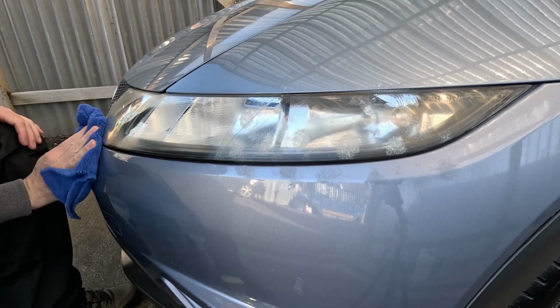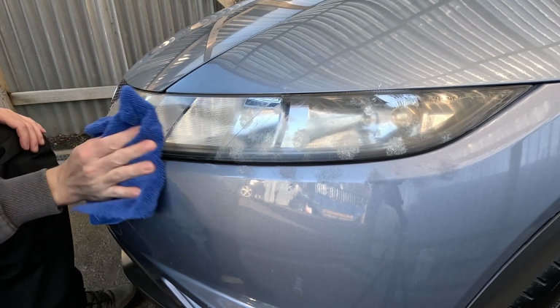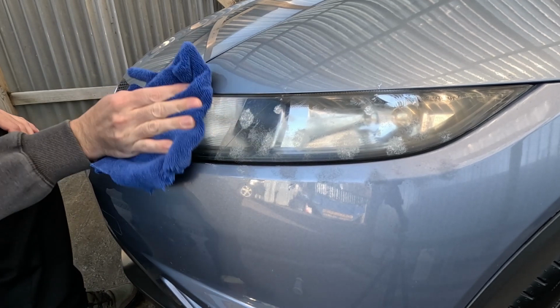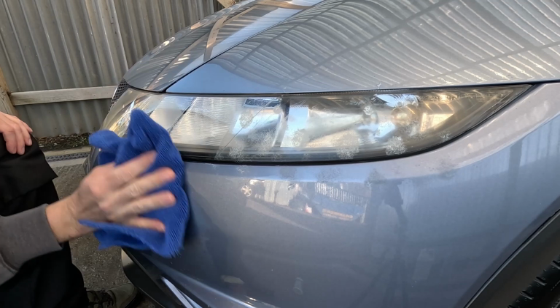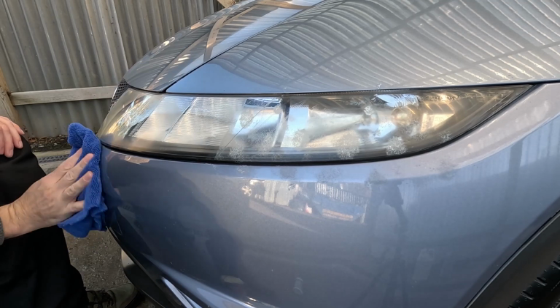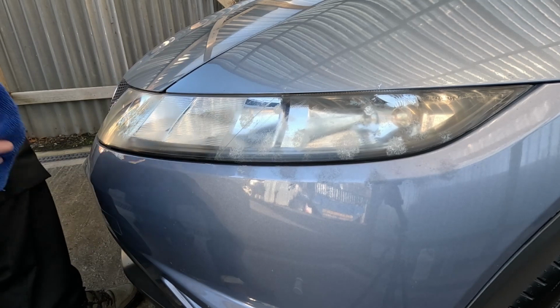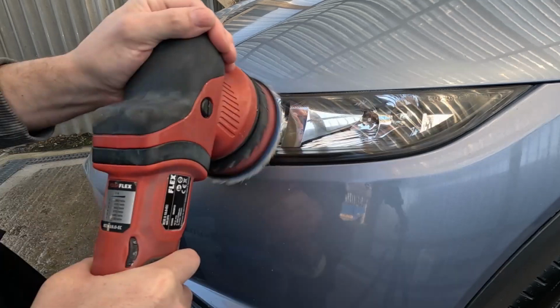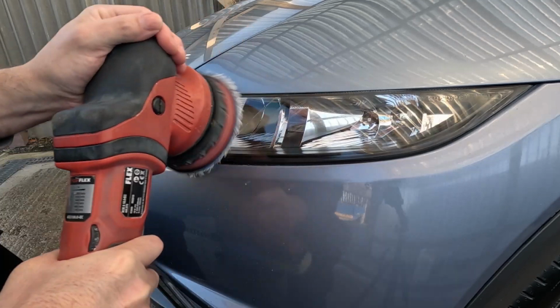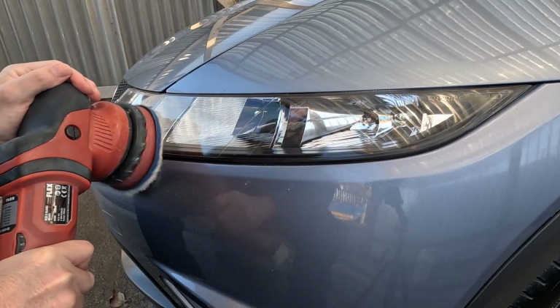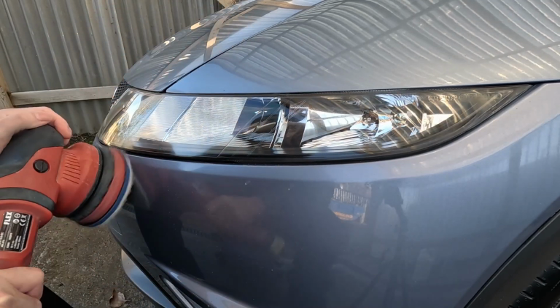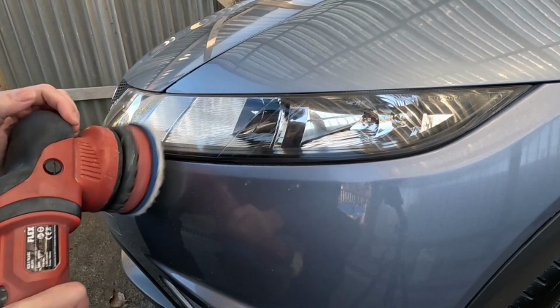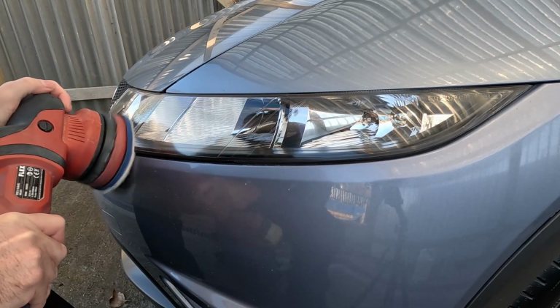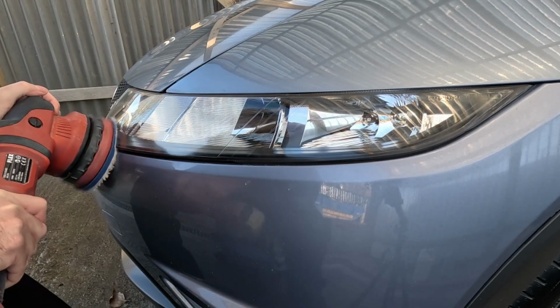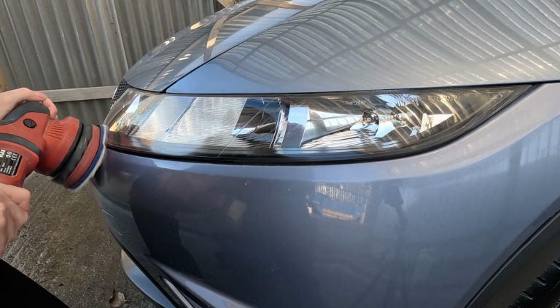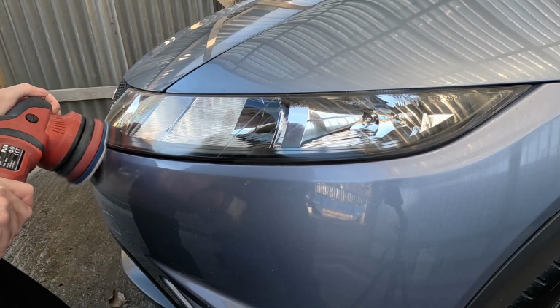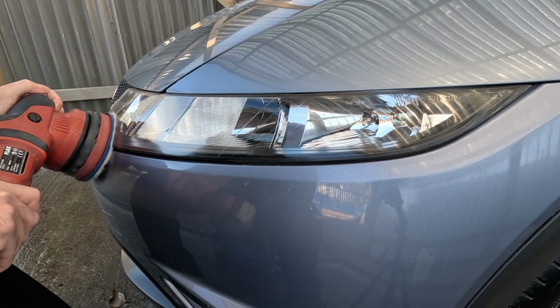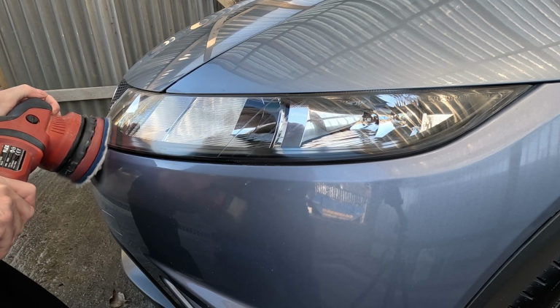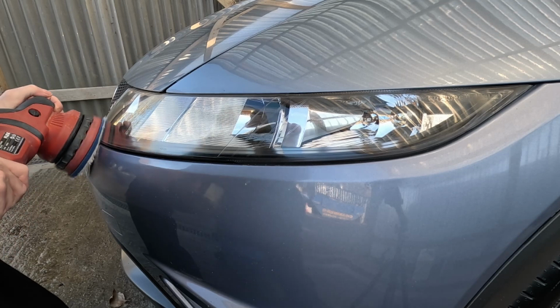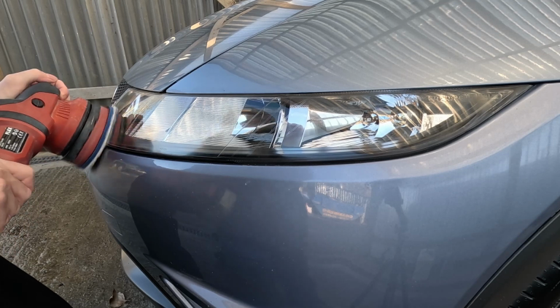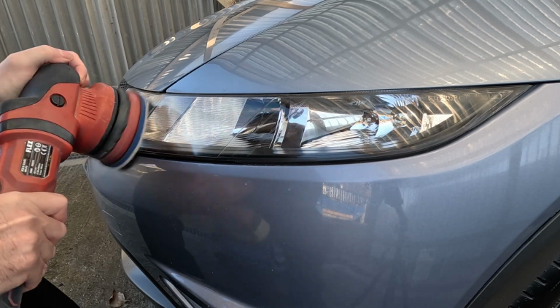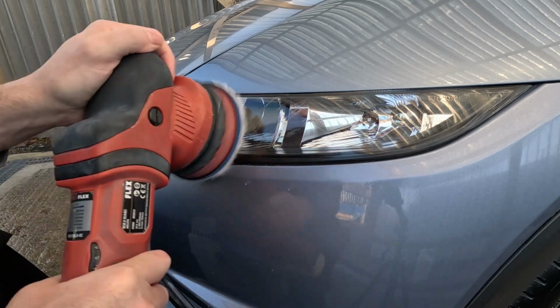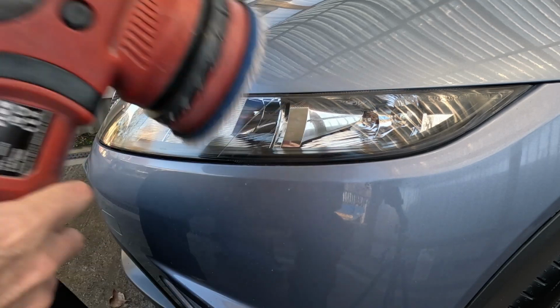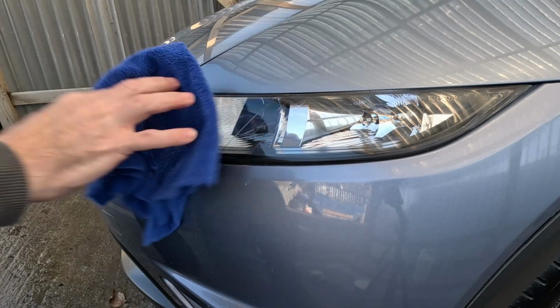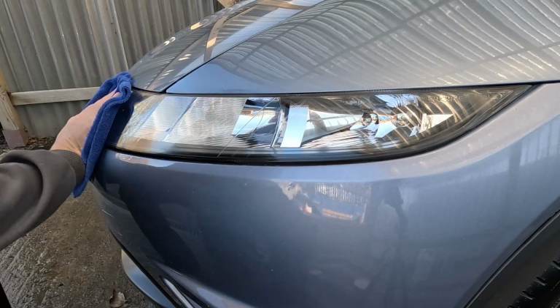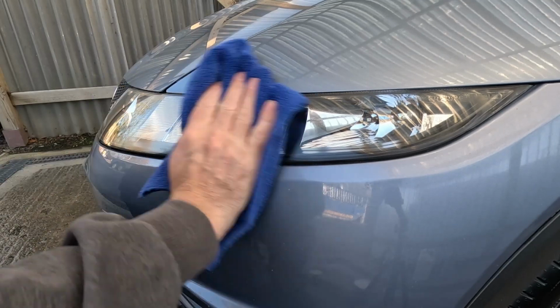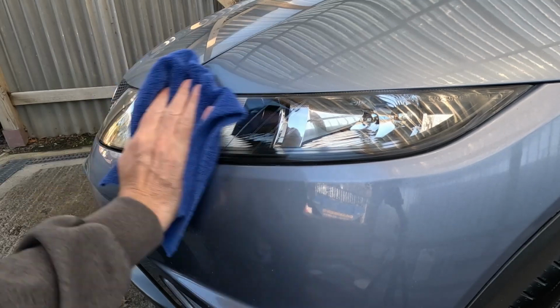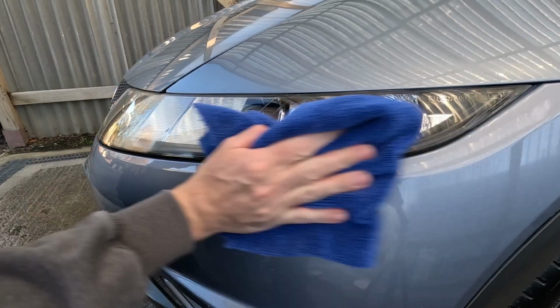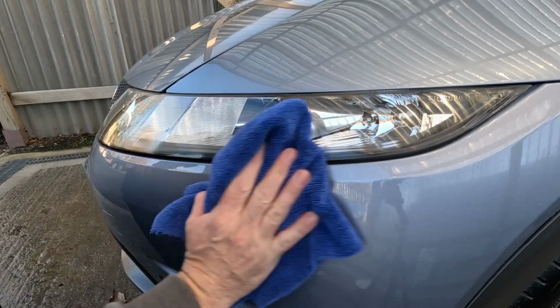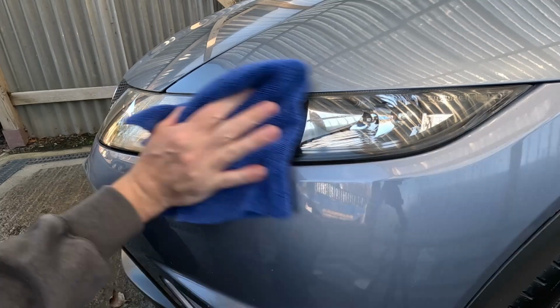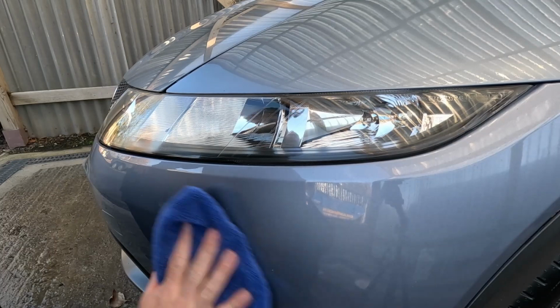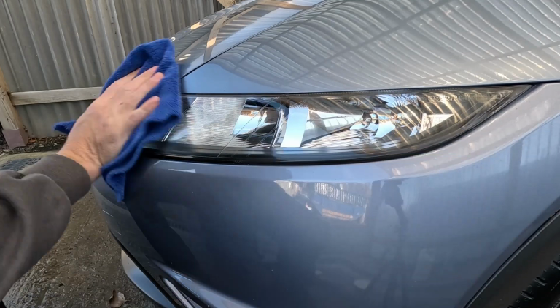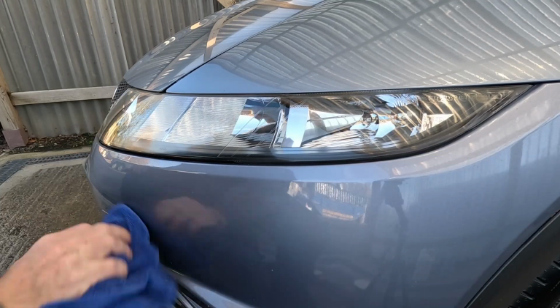I've got to be honest, this car's a 2008, so it's probably 15 years old now, and it's got another 112,000 miles on it. So the headlights are in pretty good condition — I've gone over them two or three times, and as we can see giving it a final buff they've come up really well for their age.